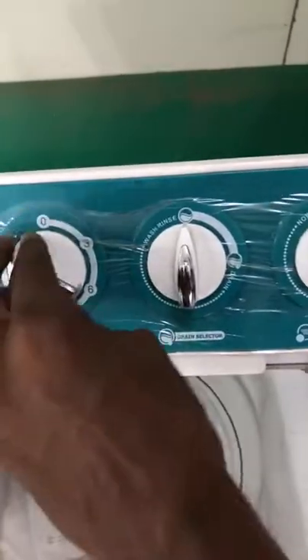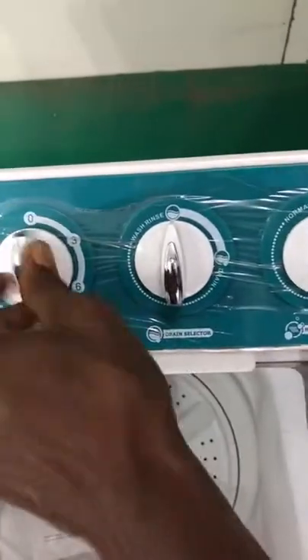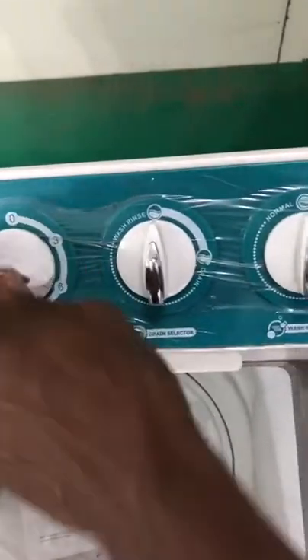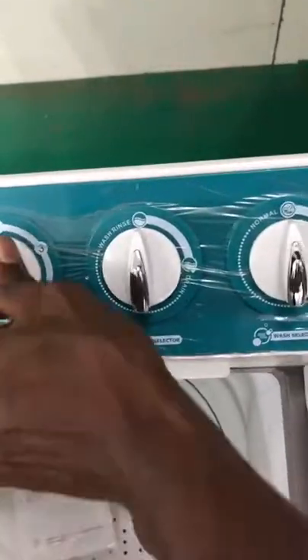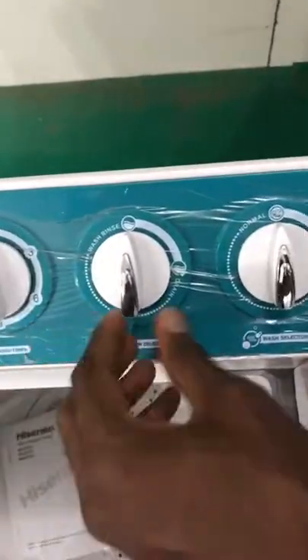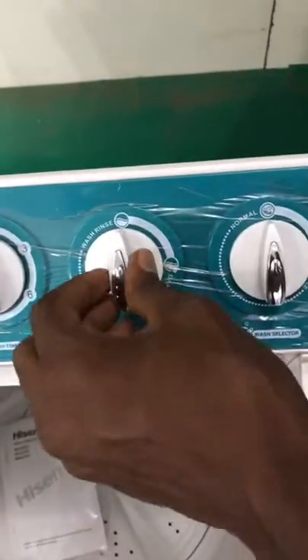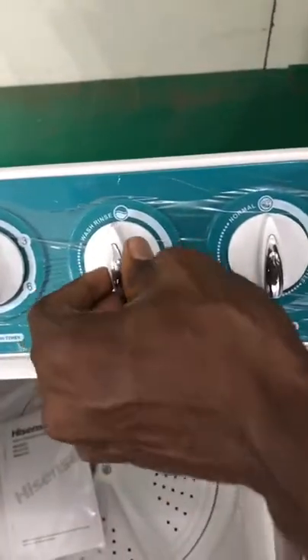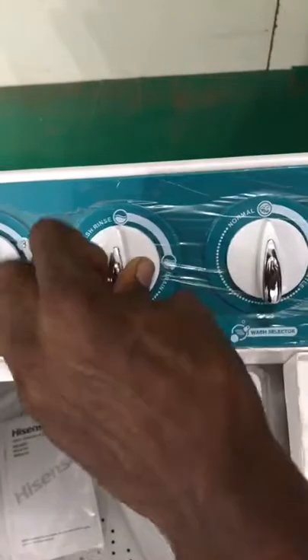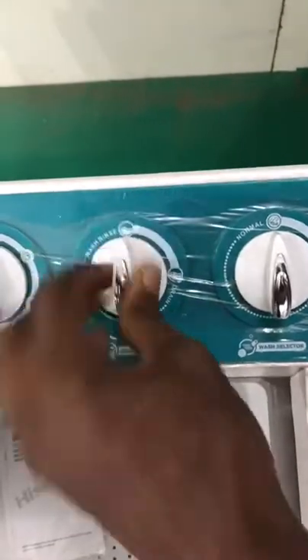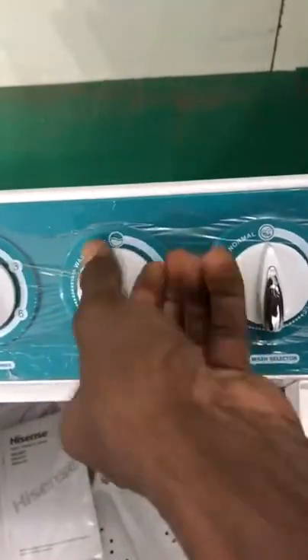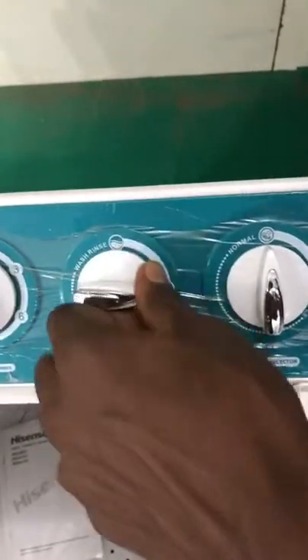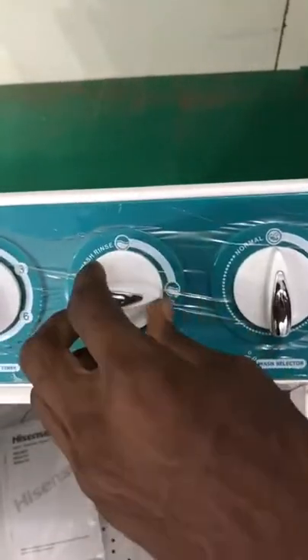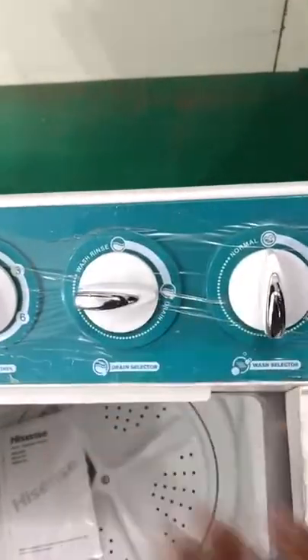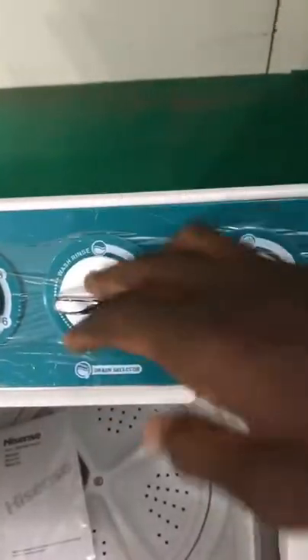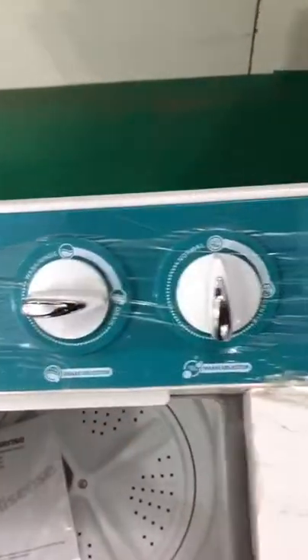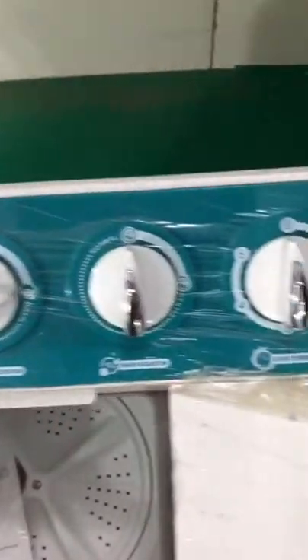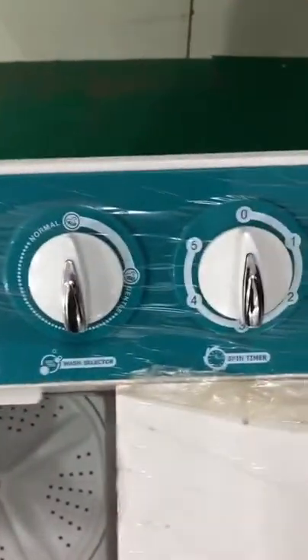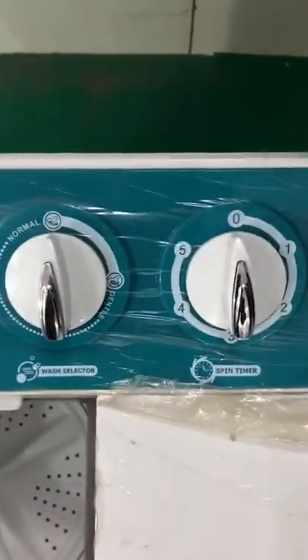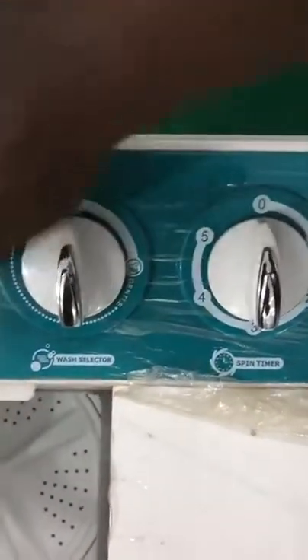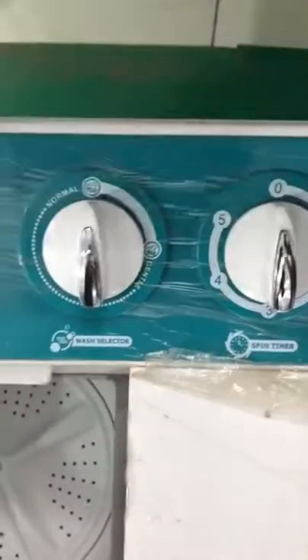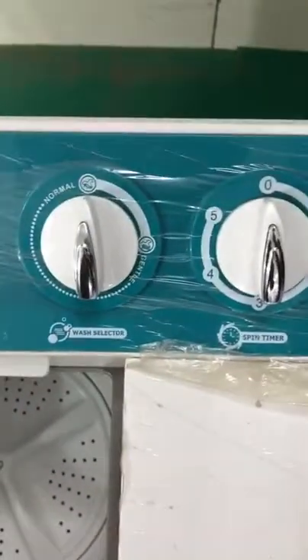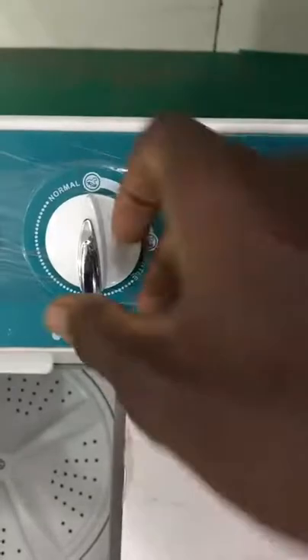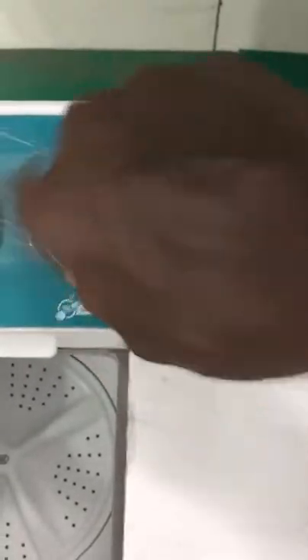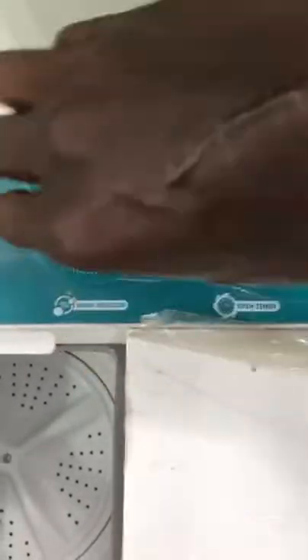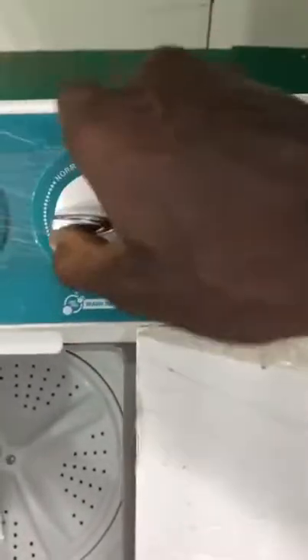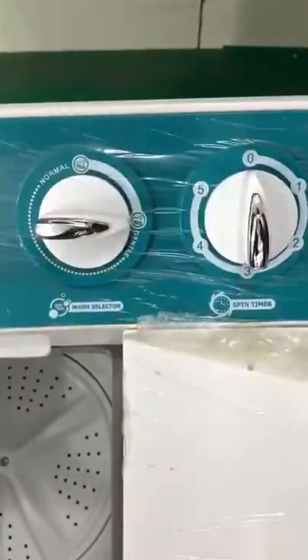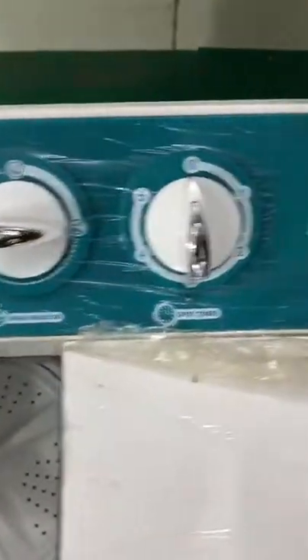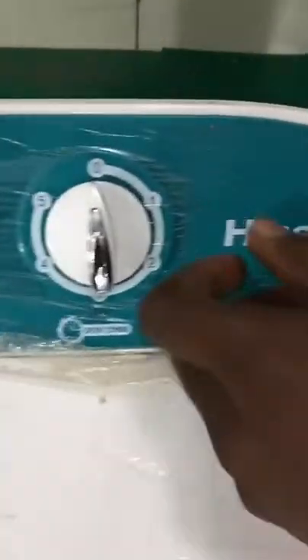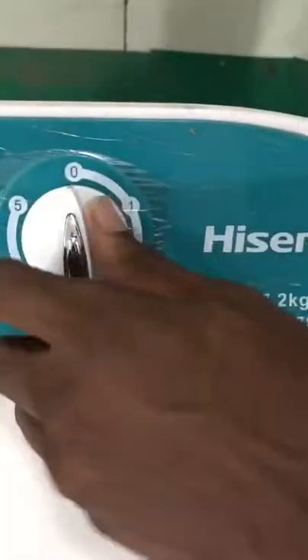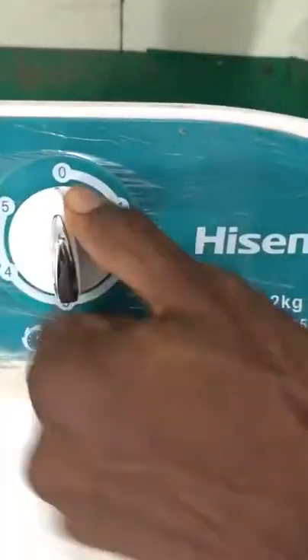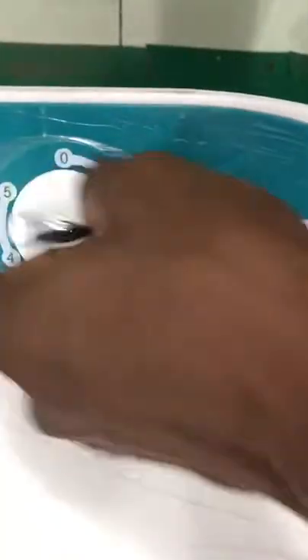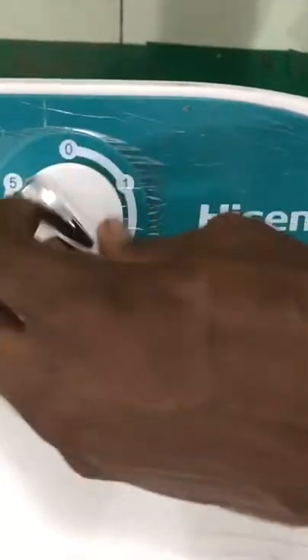This is the green section to drain out the water from the pipe. This is the last section. This is the spinning section.